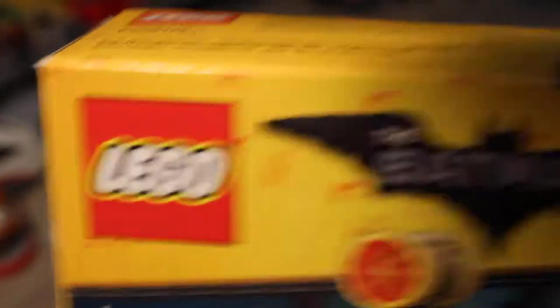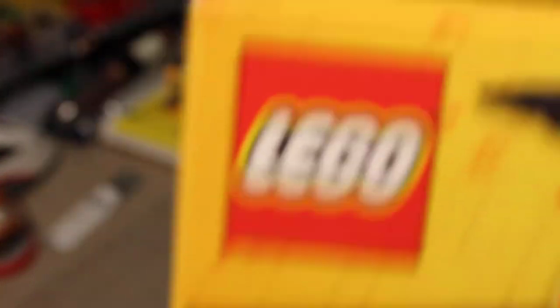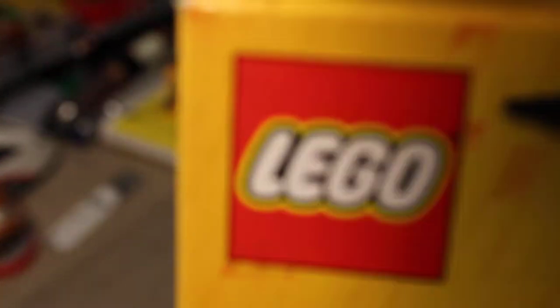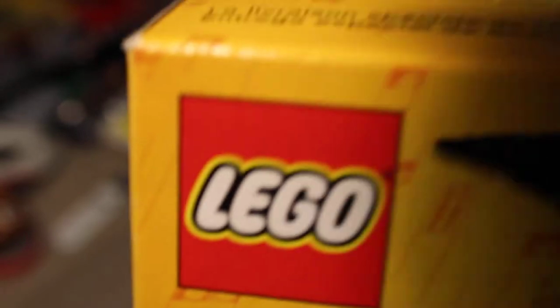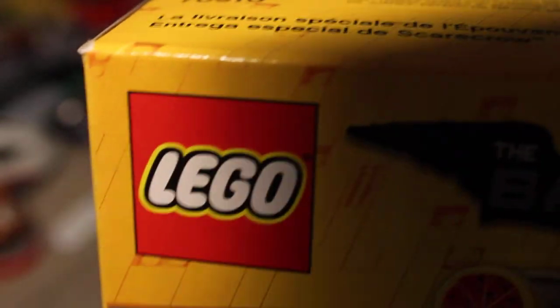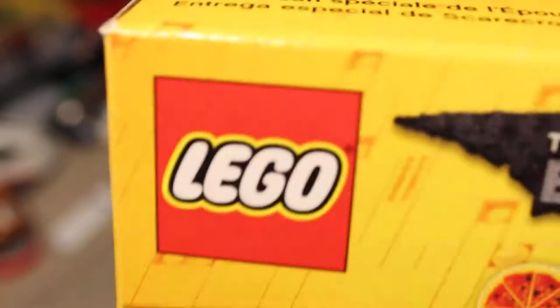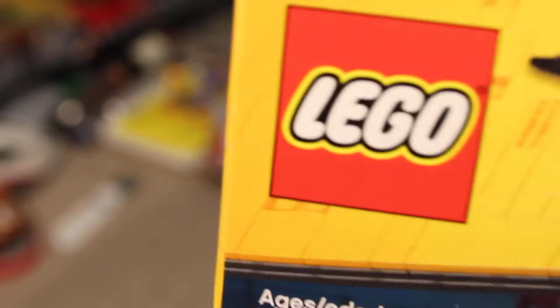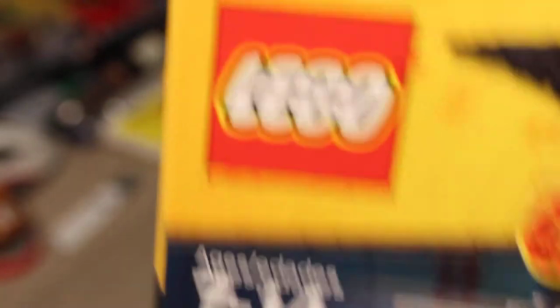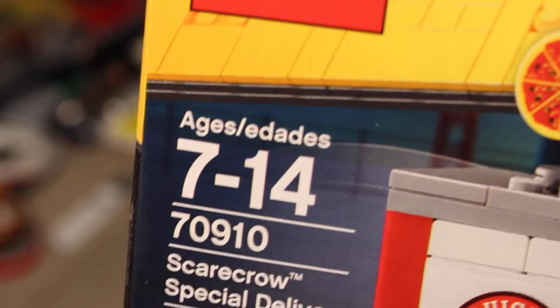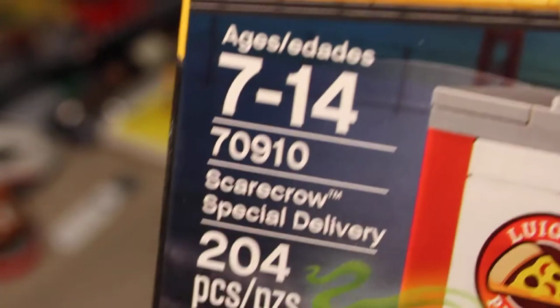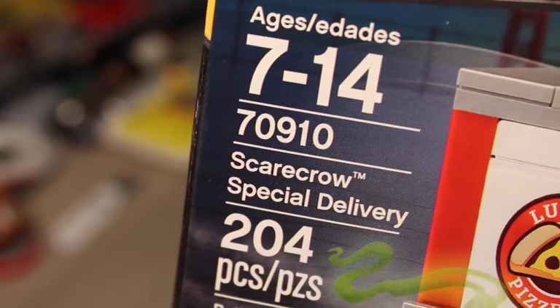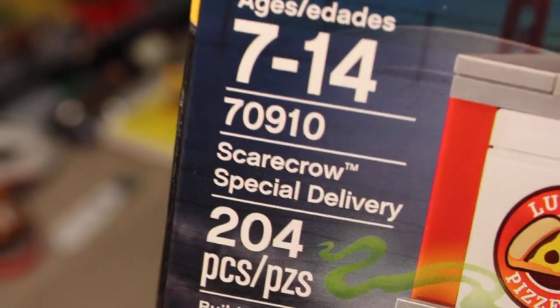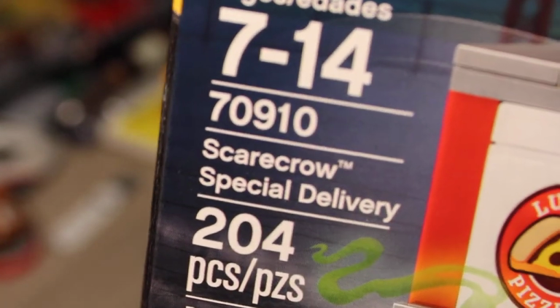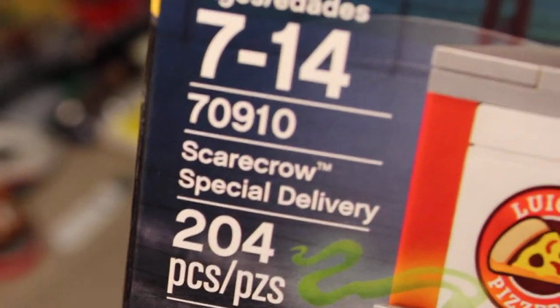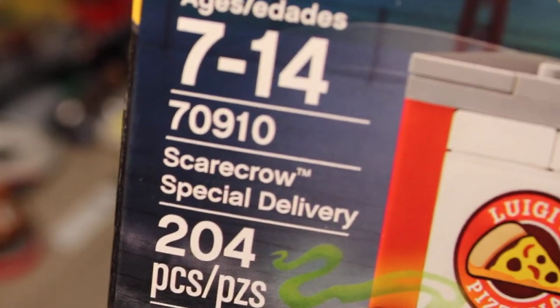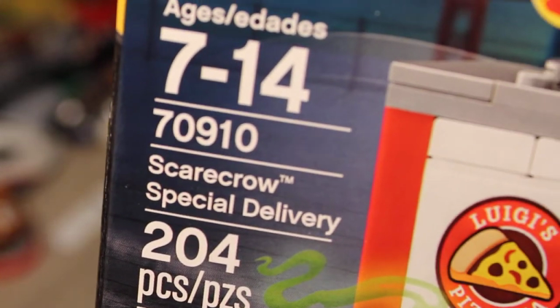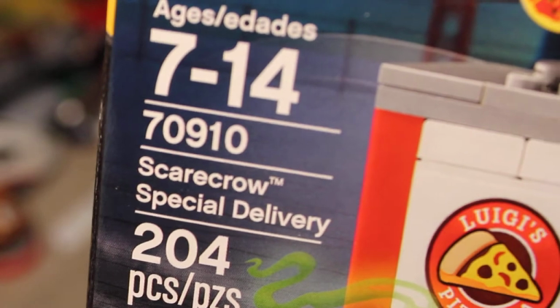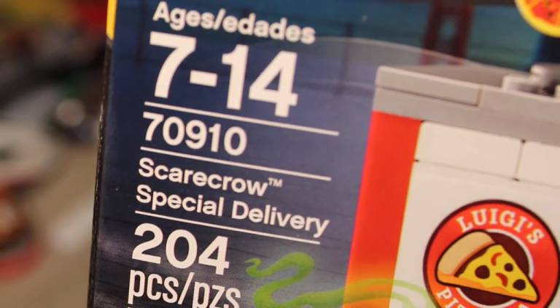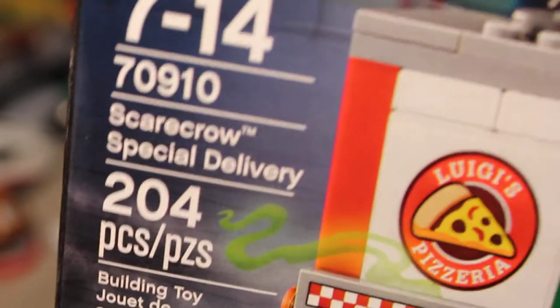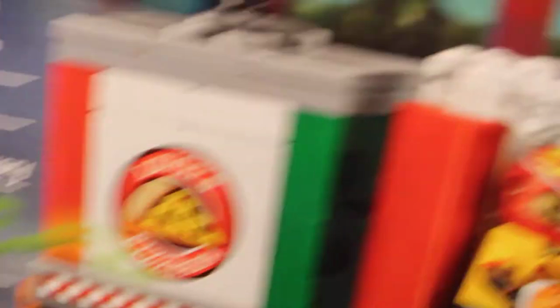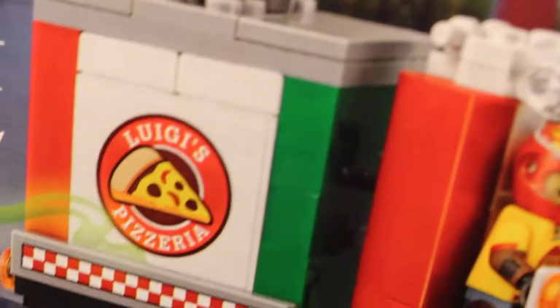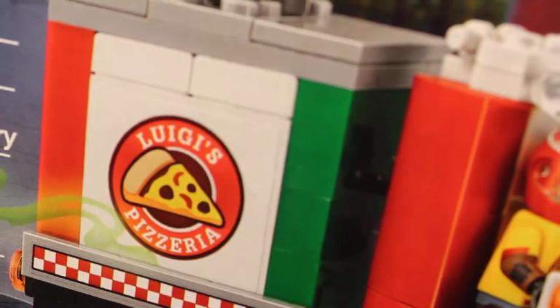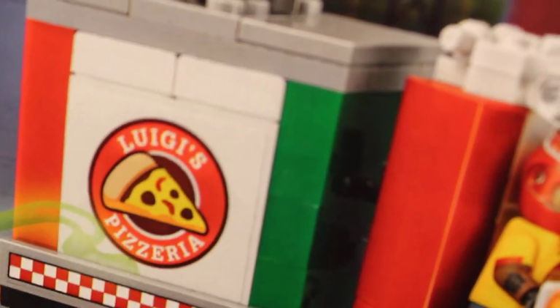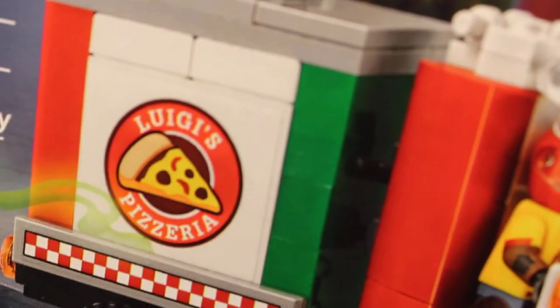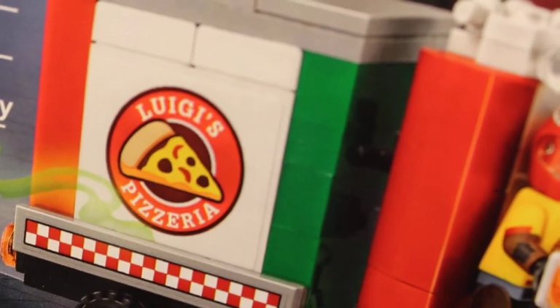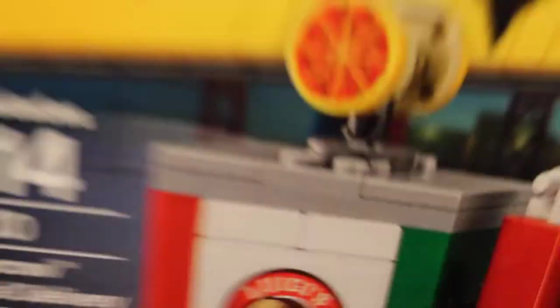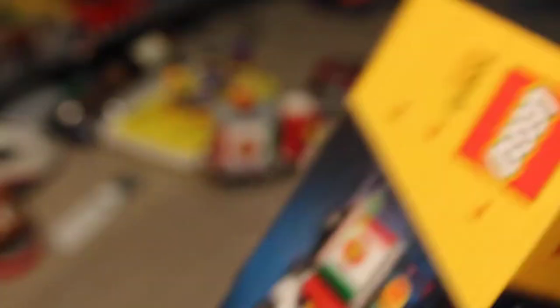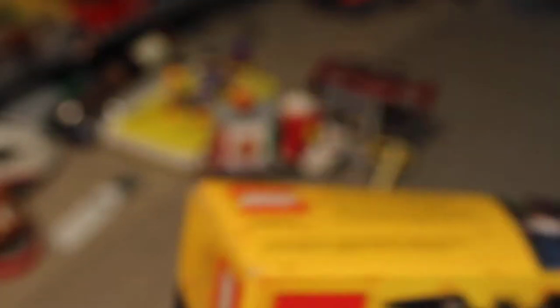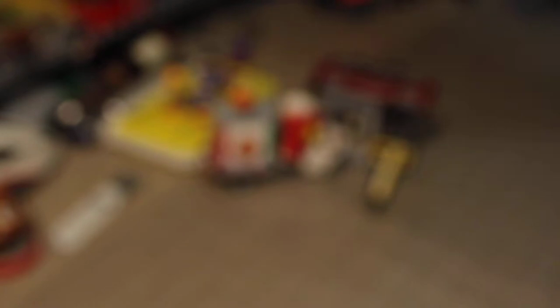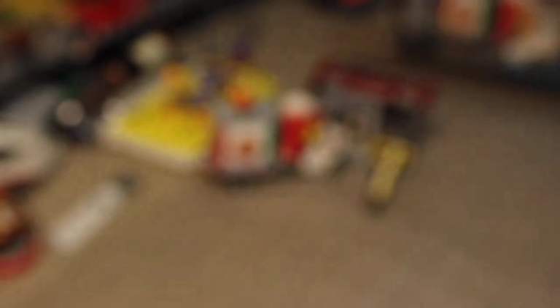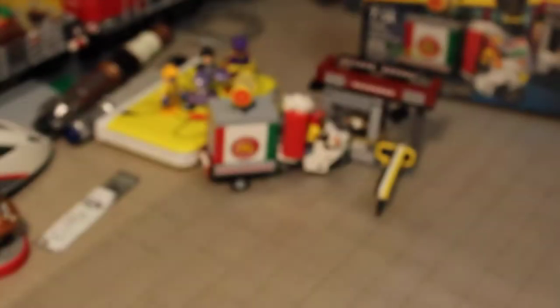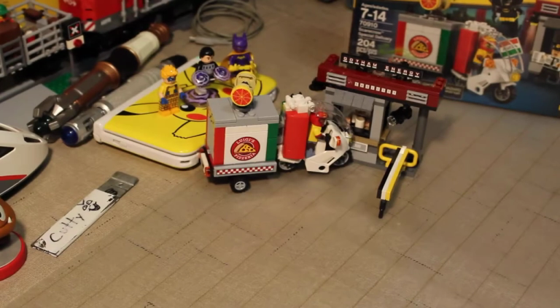We got Lego right there. This is set number 70910. It is the Scarecrow Special Delivery. It comes with some Luigi's Pizzeria. But let's get to it.